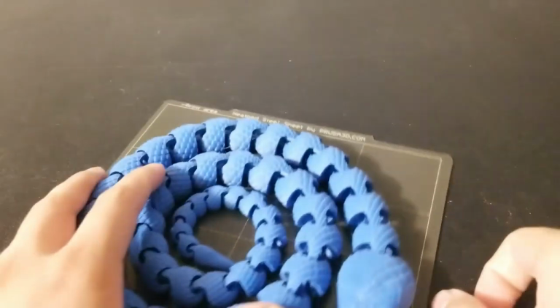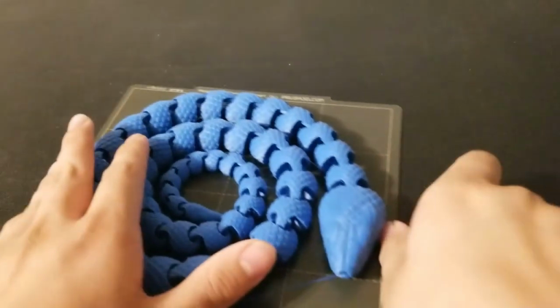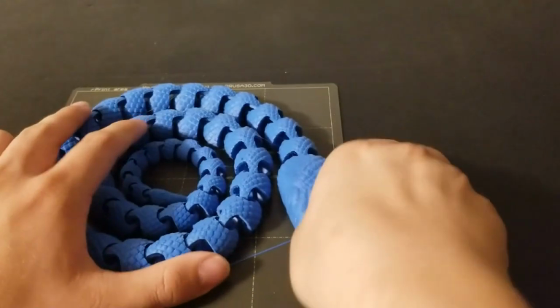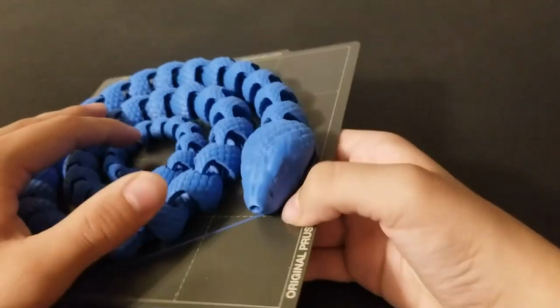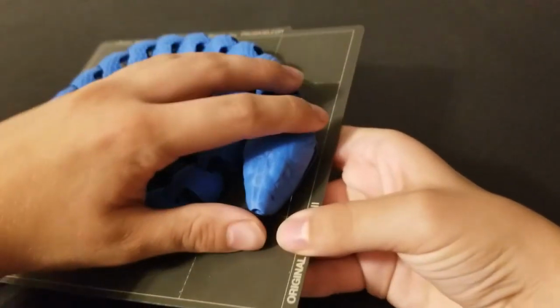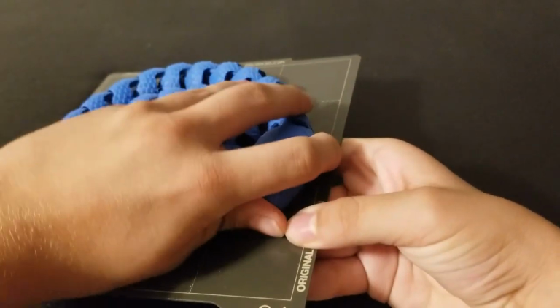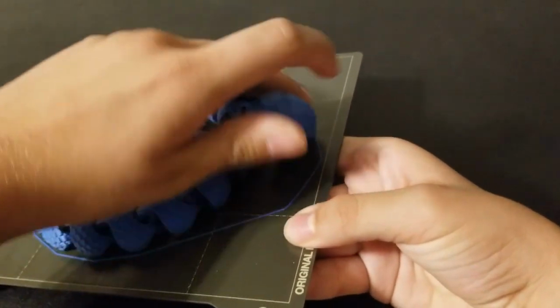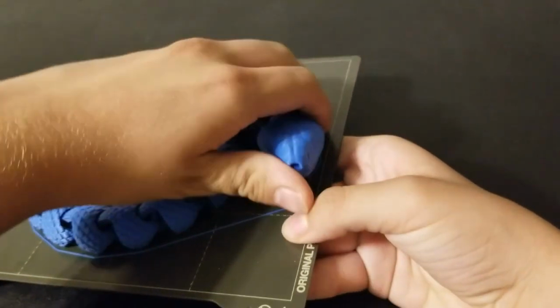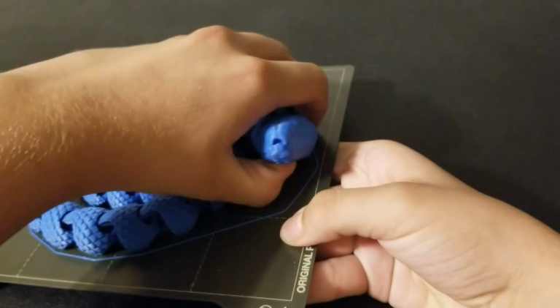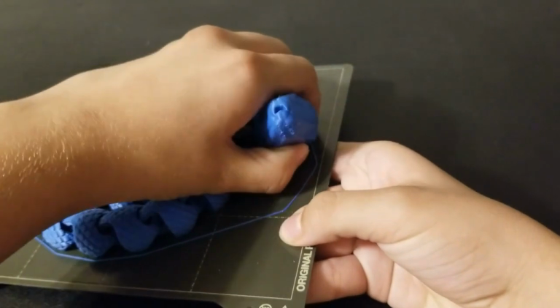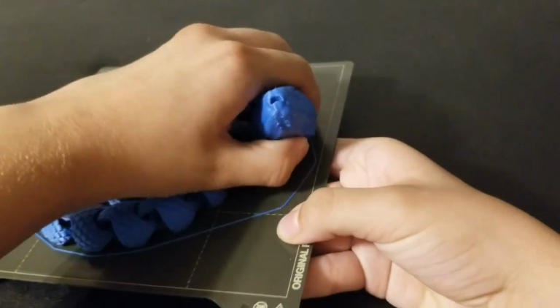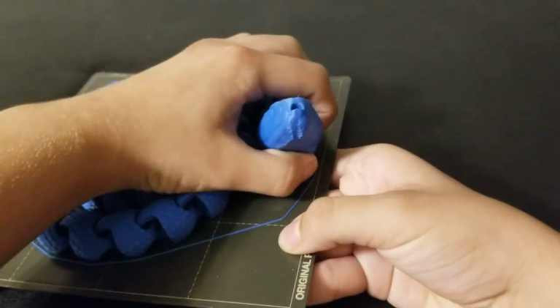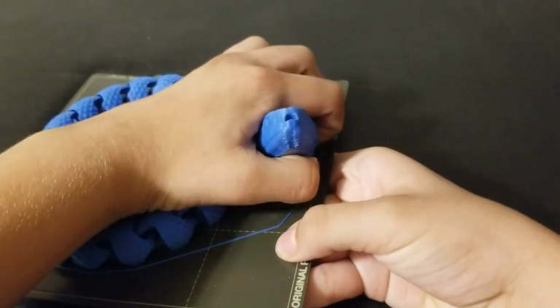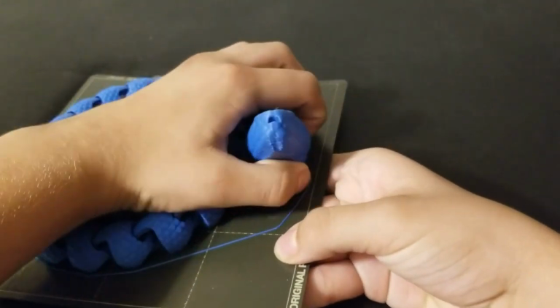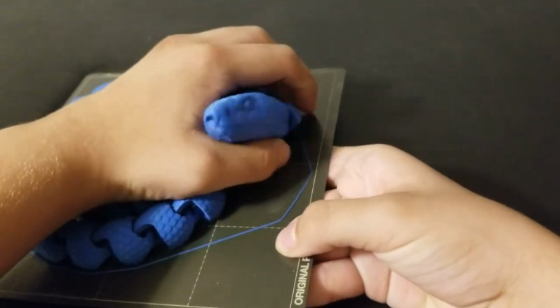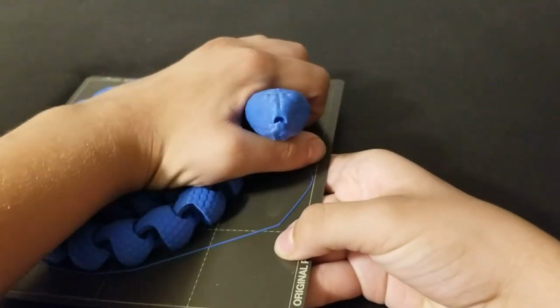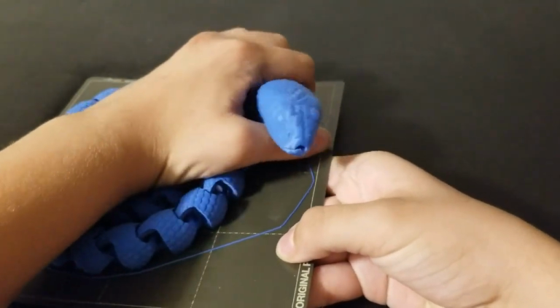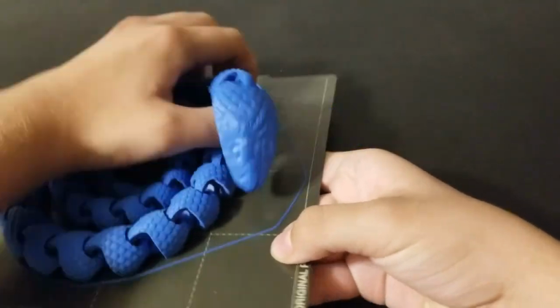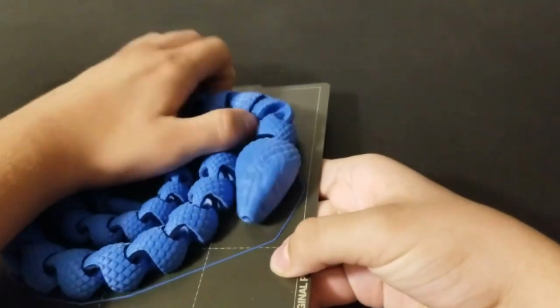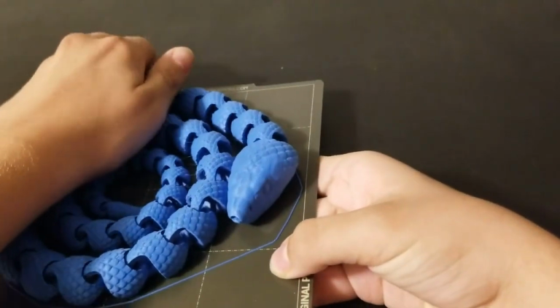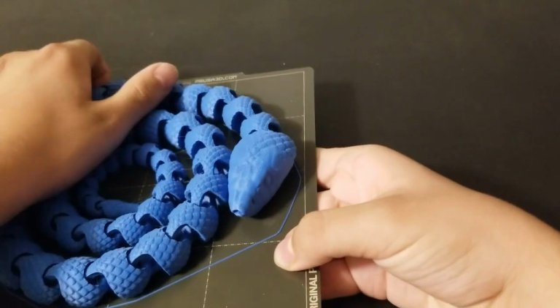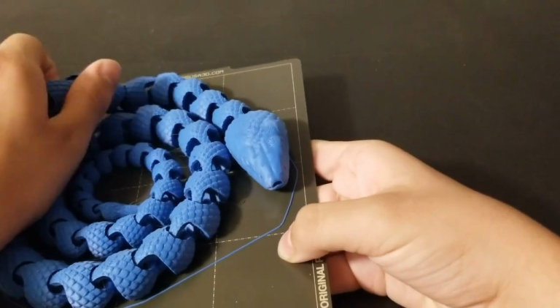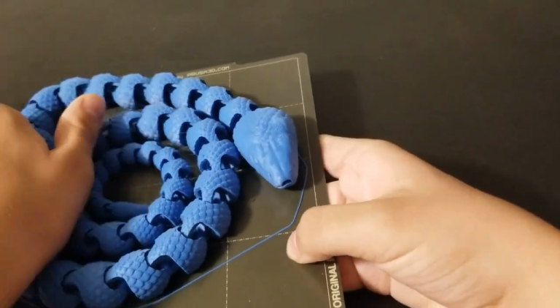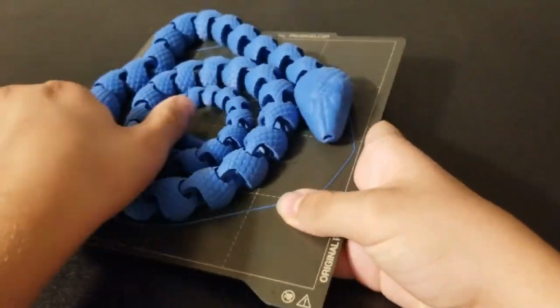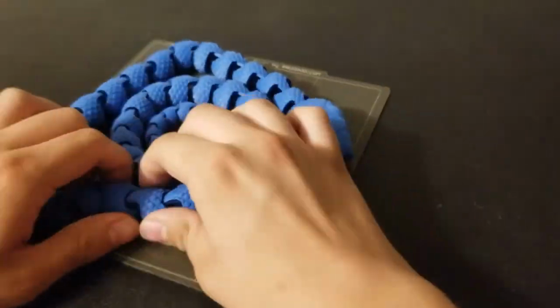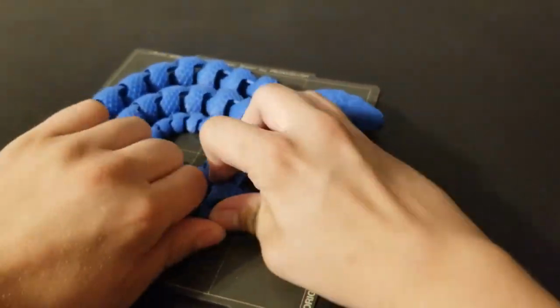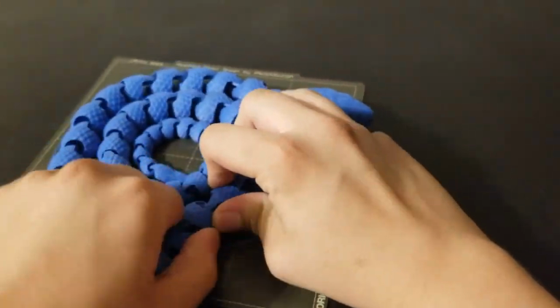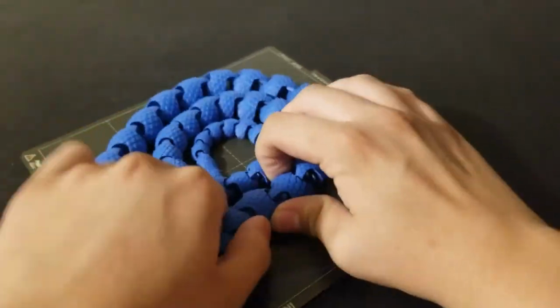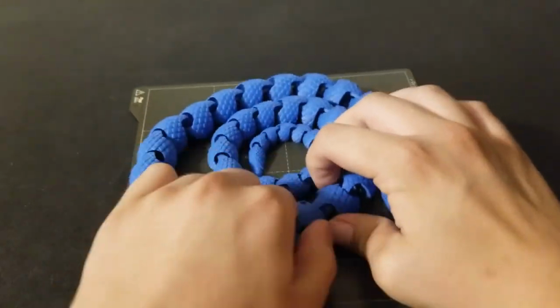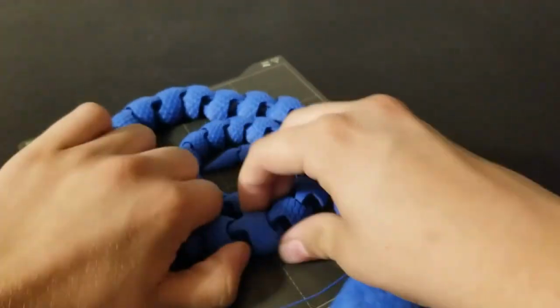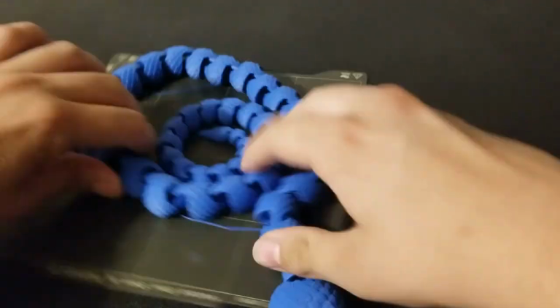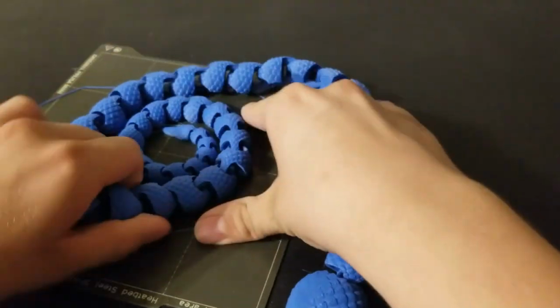Okay, so the print's done, so I'm going to go ahead and grab it off the bed. As I said in the intro, this is a giant snake, so I'm going to just have to pop off all the pieces individually, so I'll just speed that up real quickly.